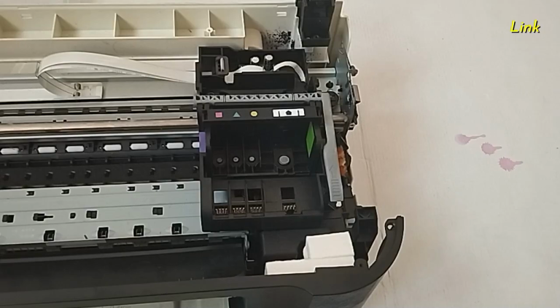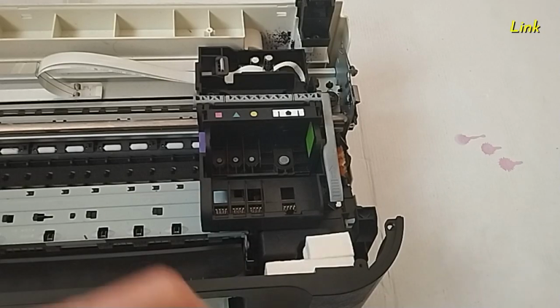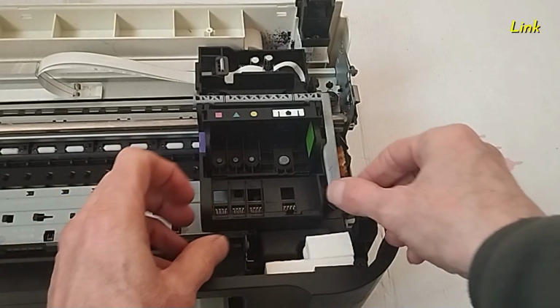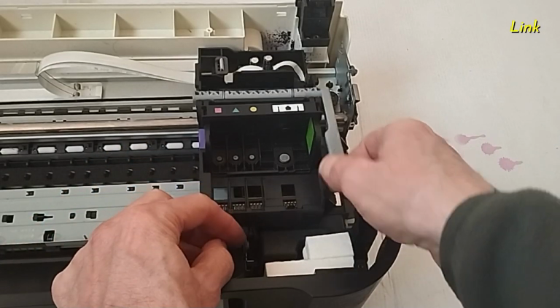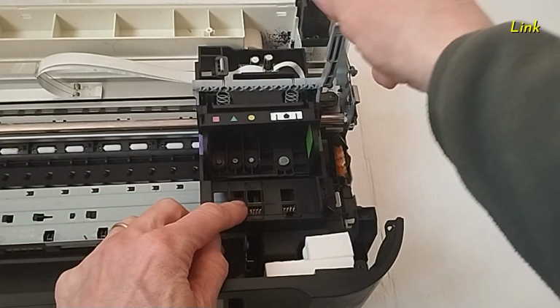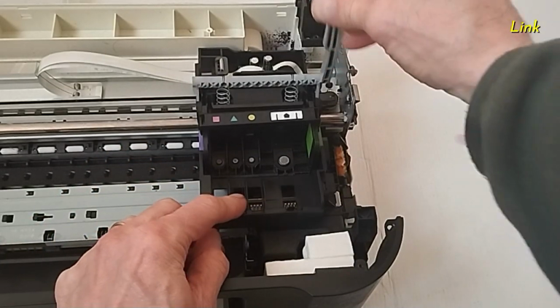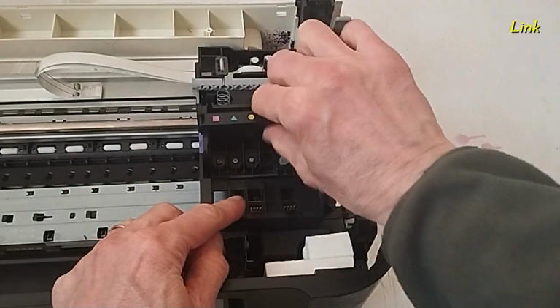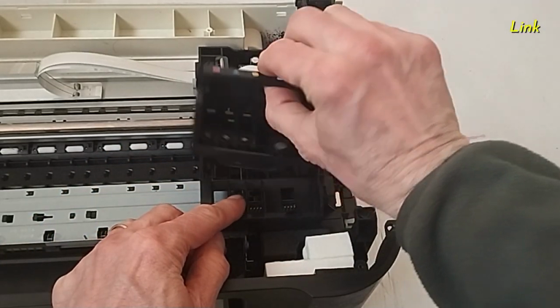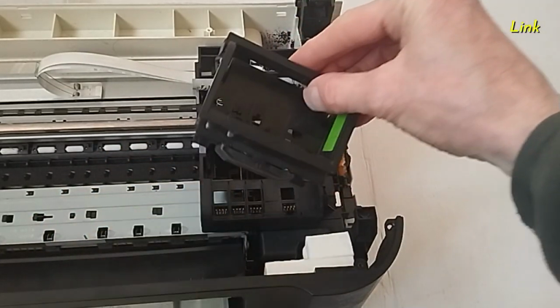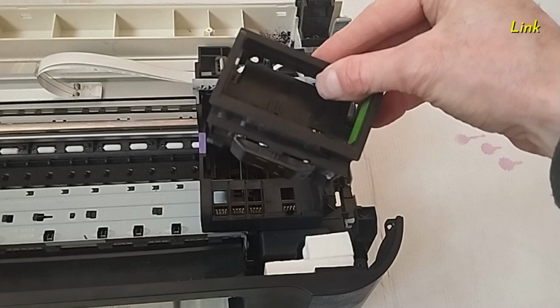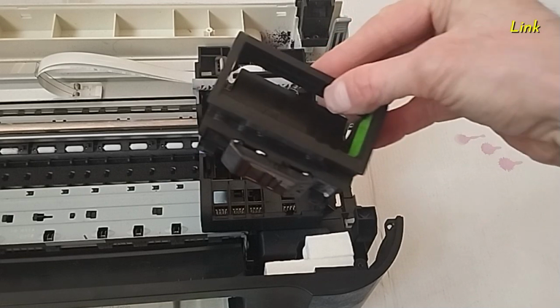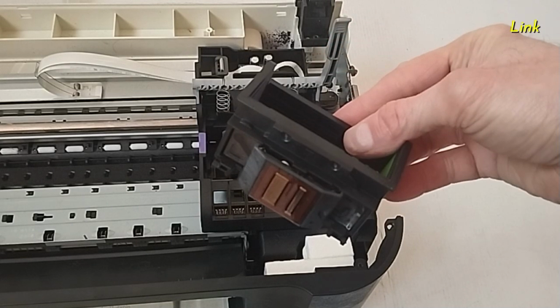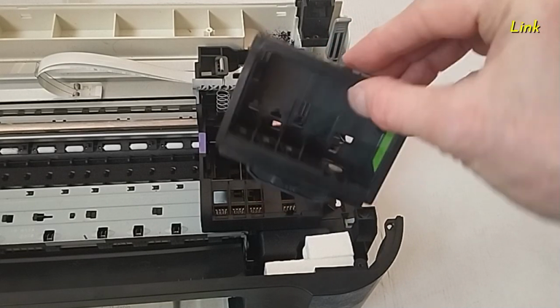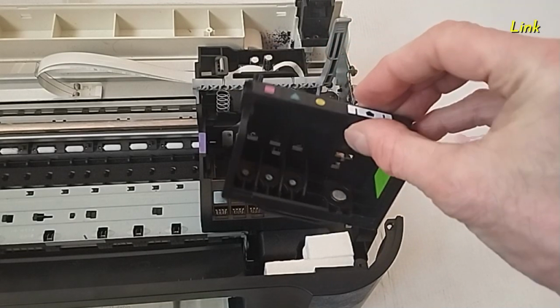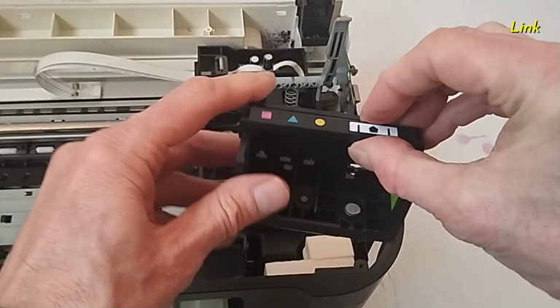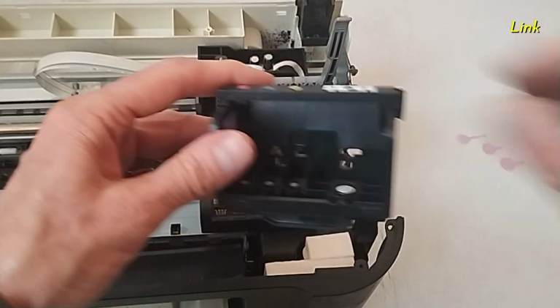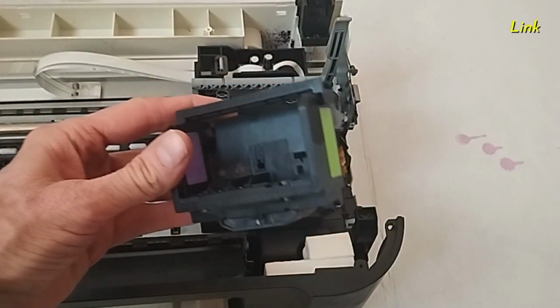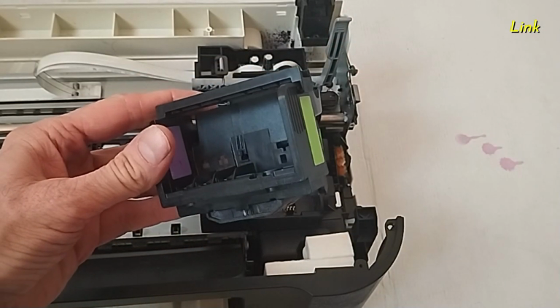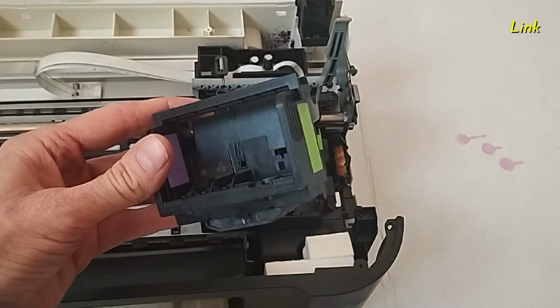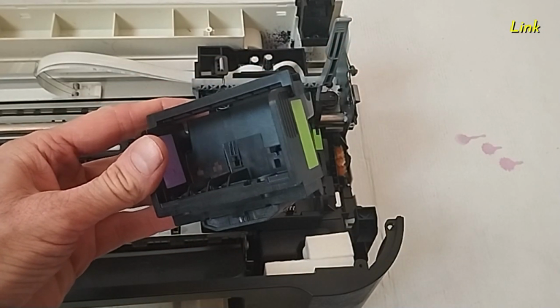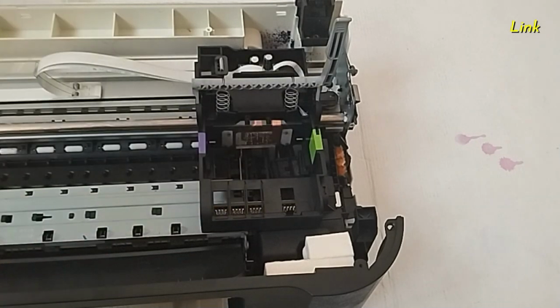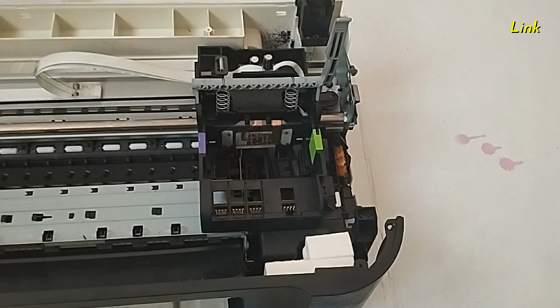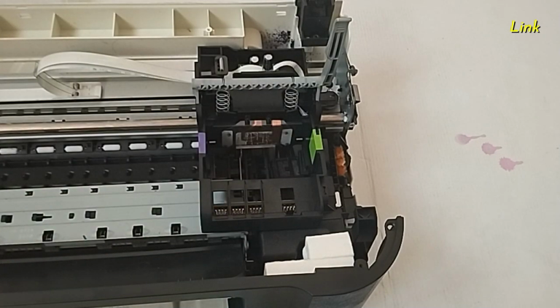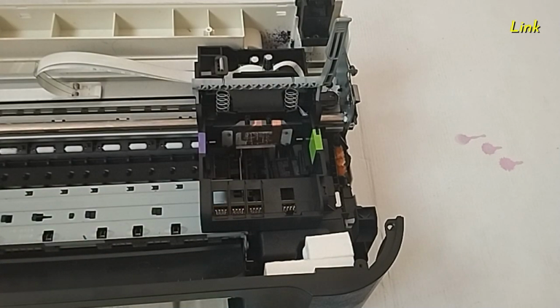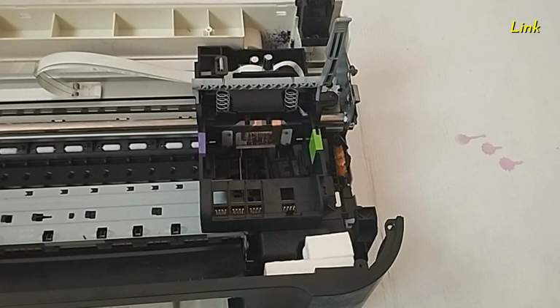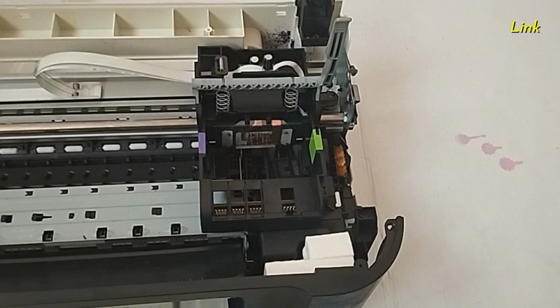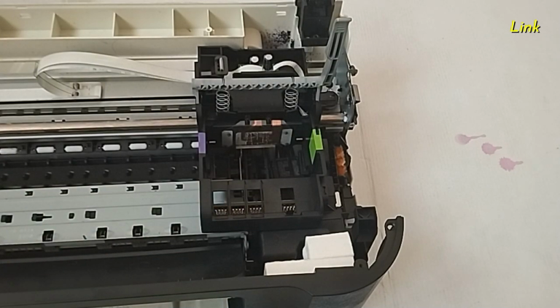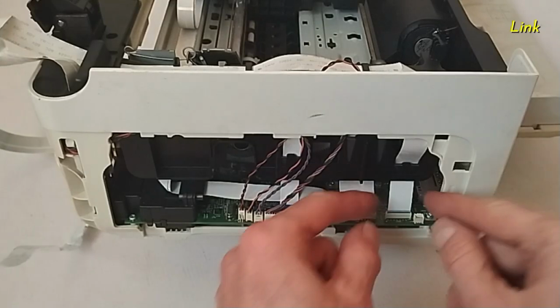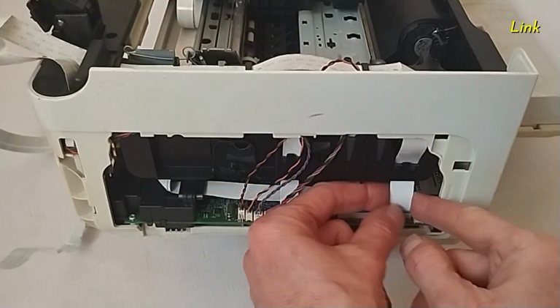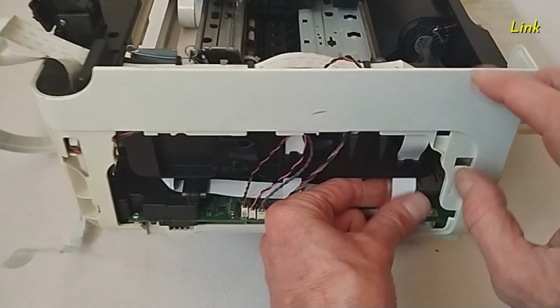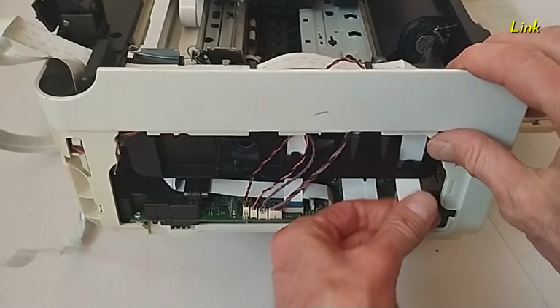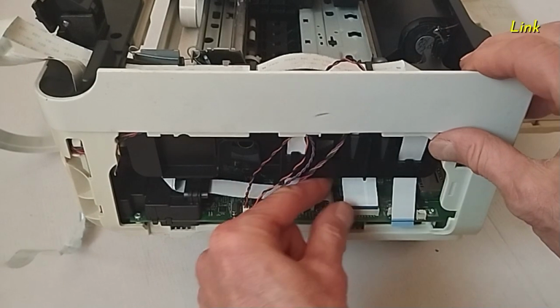Remove the upper panel. You can remove the print head if necessary. Do not leave it too long out of the printer — the ink may dry inside the nozzles, damaging the print head. Remove all the cables of the mainboard.